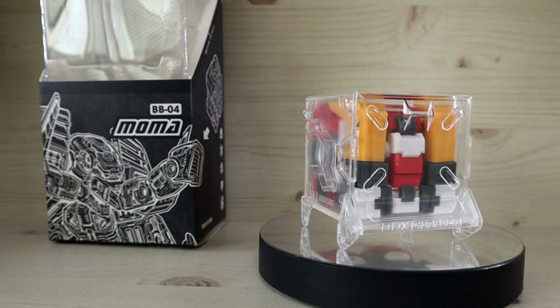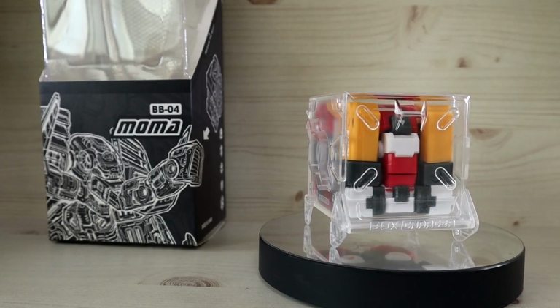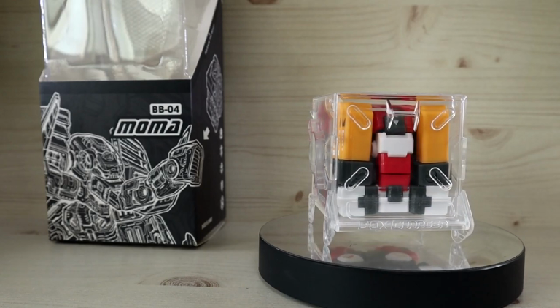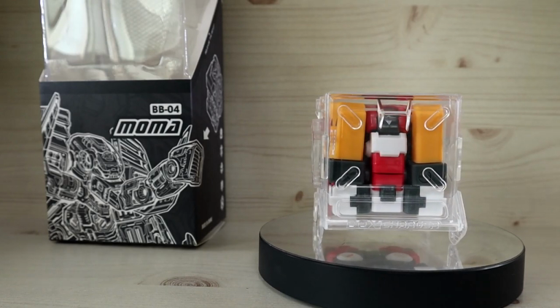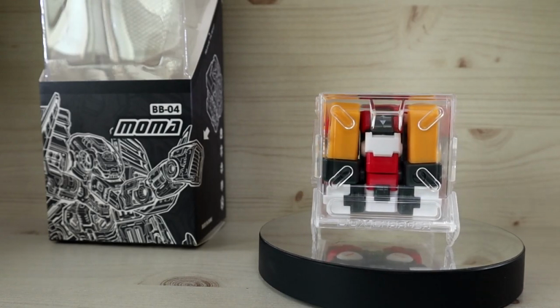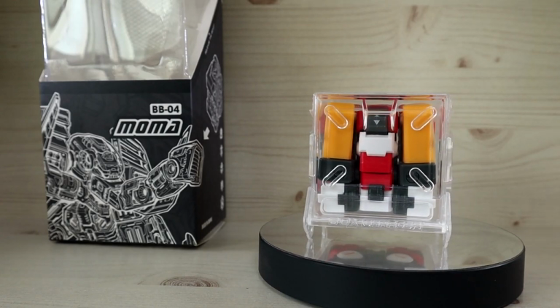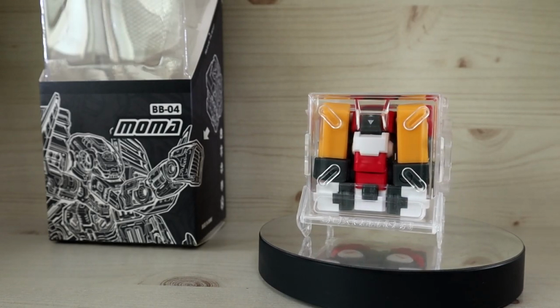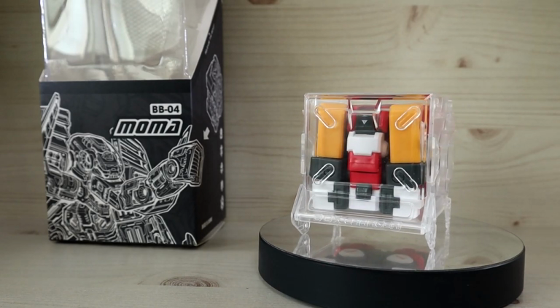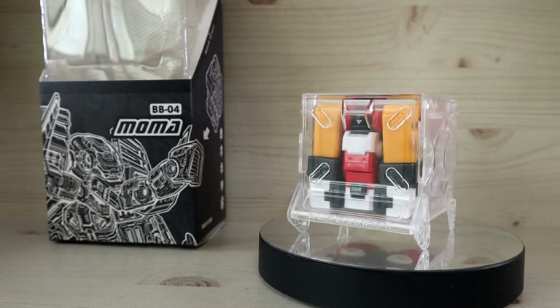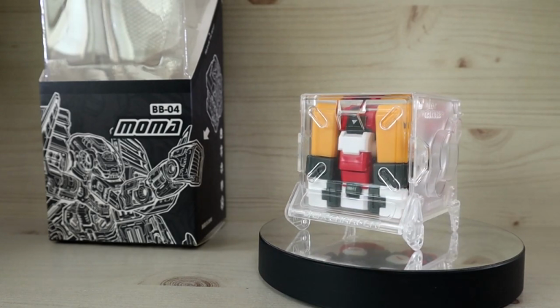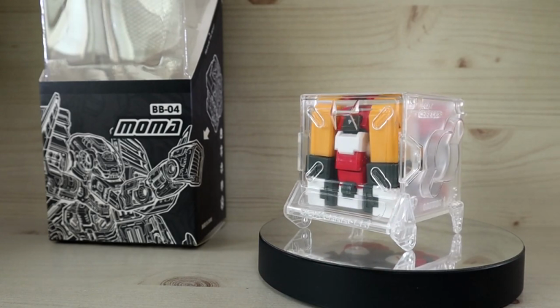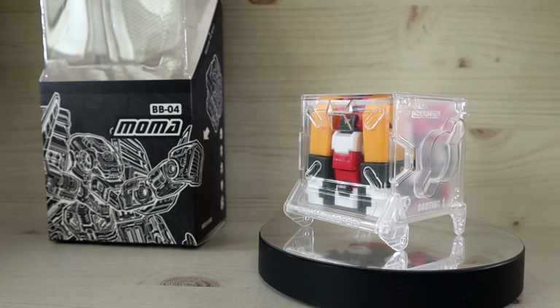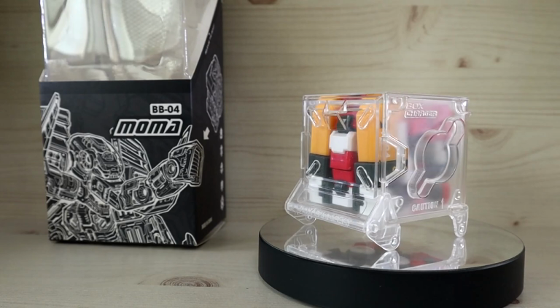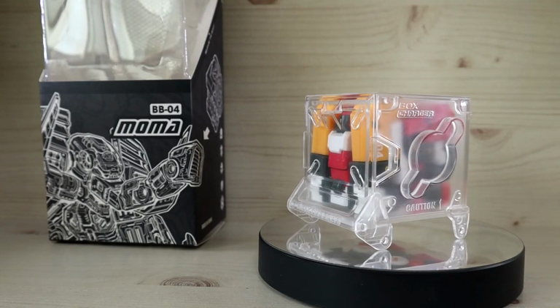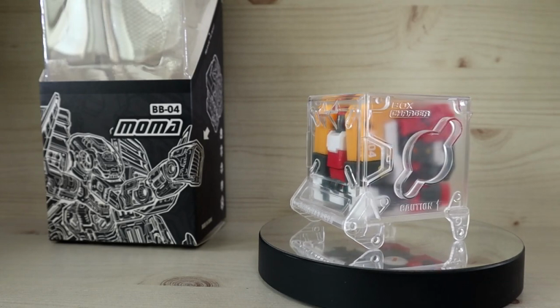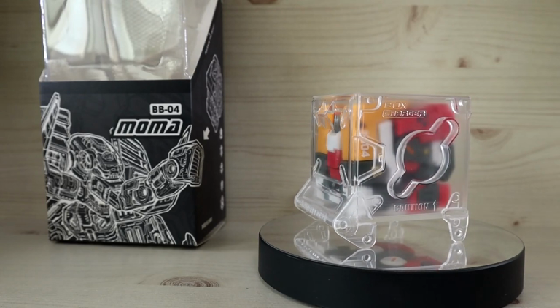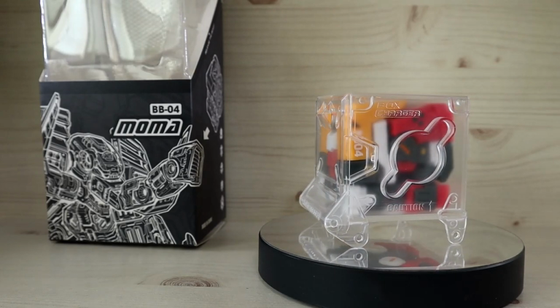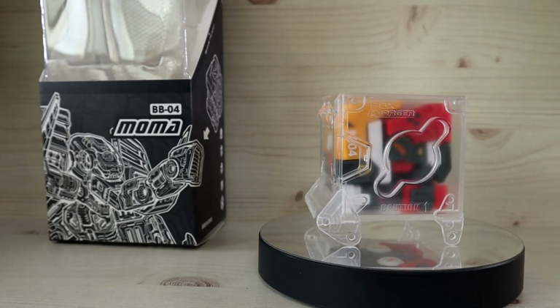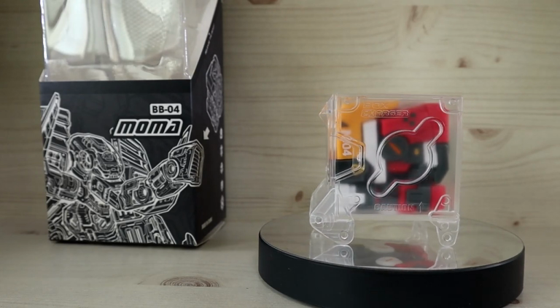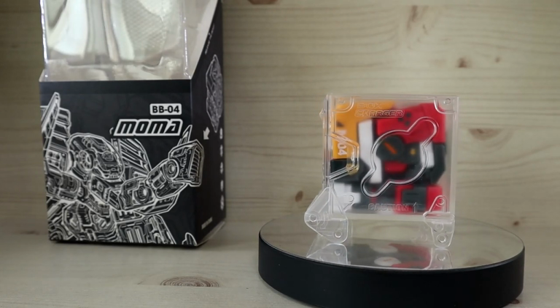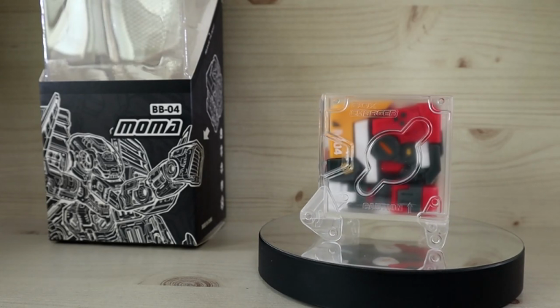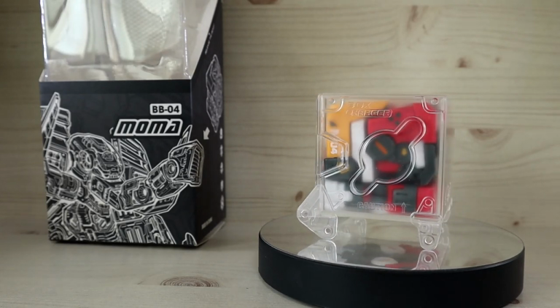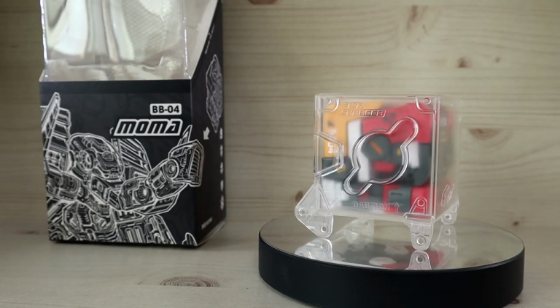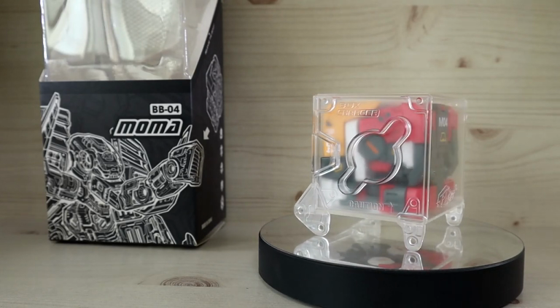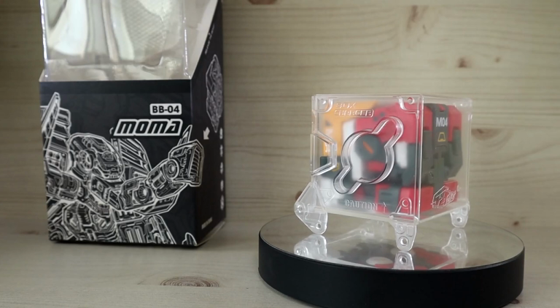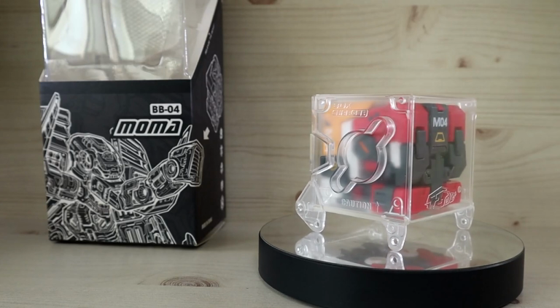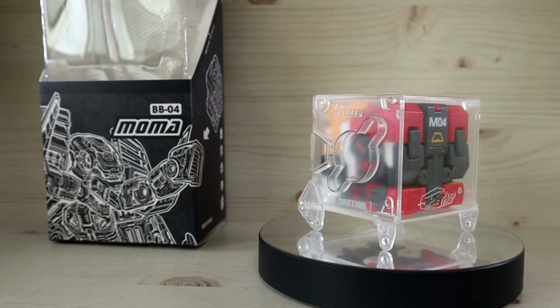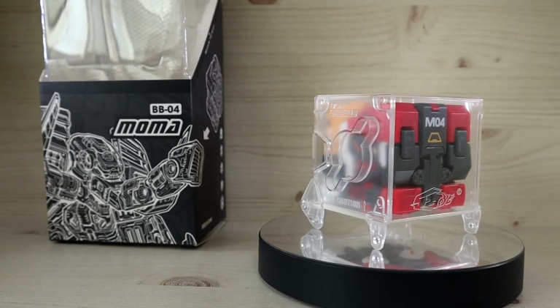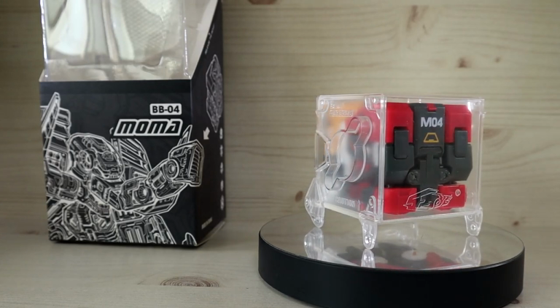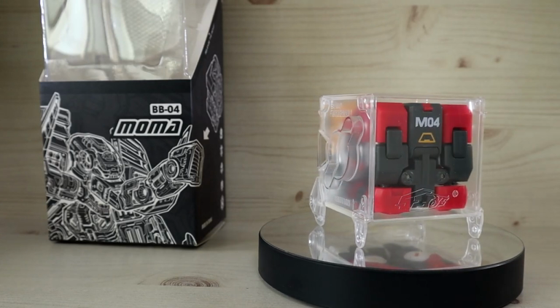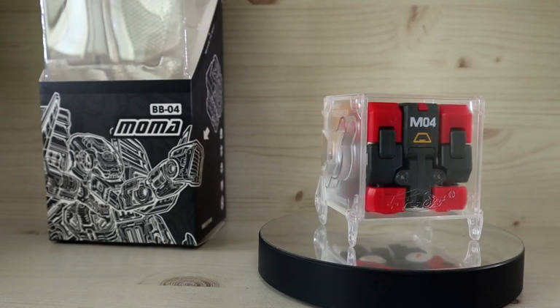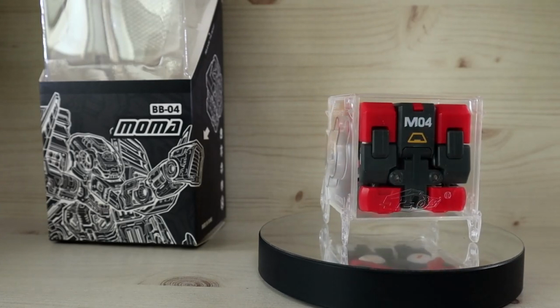Hello YouTube, this is Charlie426, and today we have the review of the Beast Box MoMA from Five Two Toys. I am extremely happy that I was finally able to obtain one of these.